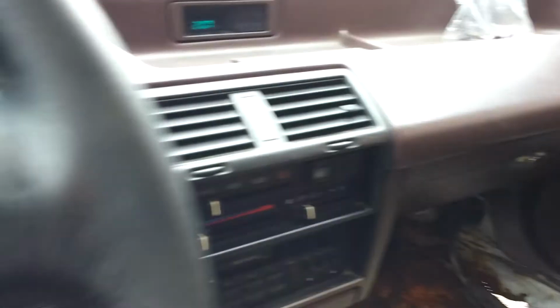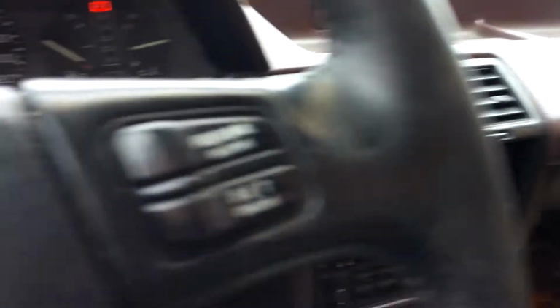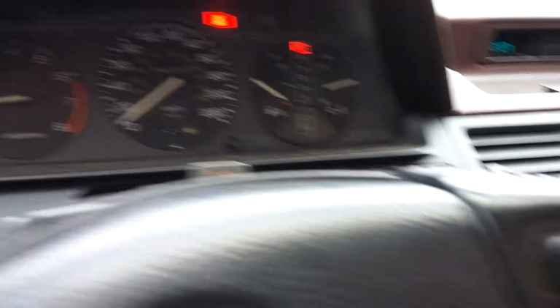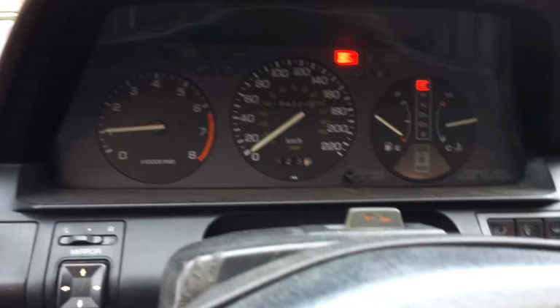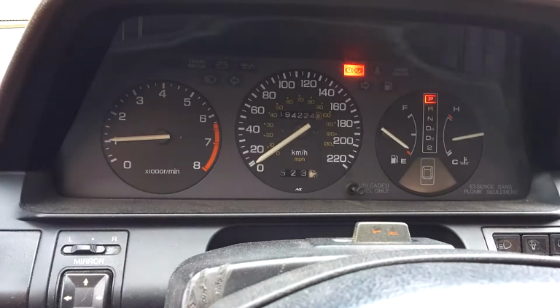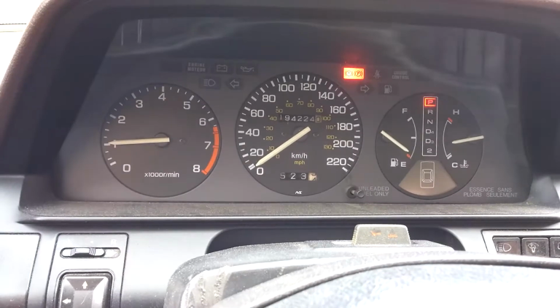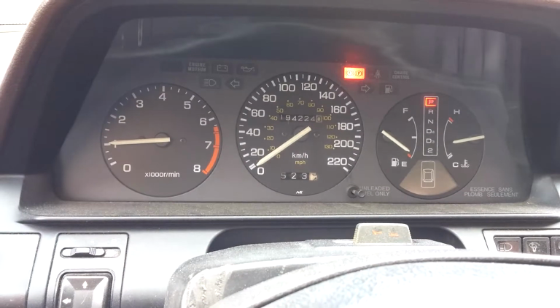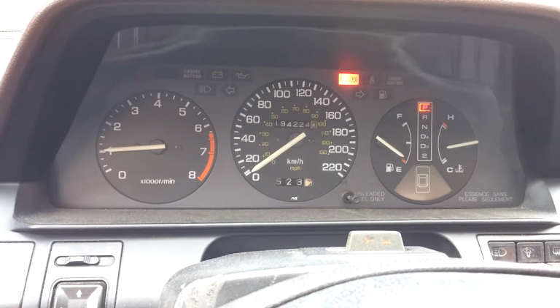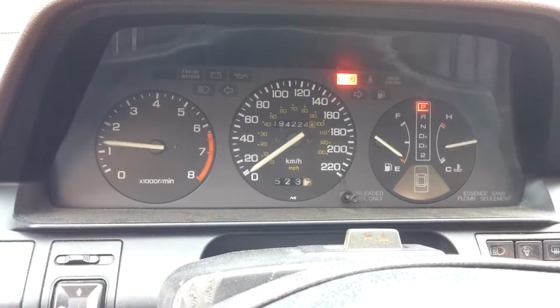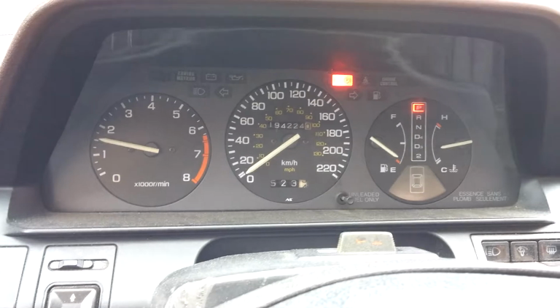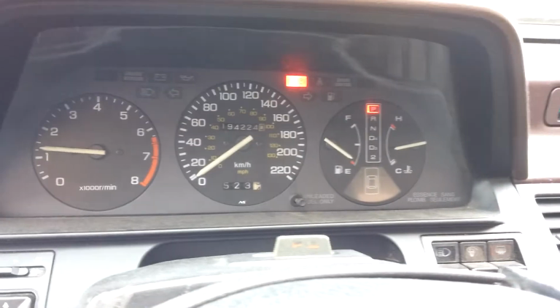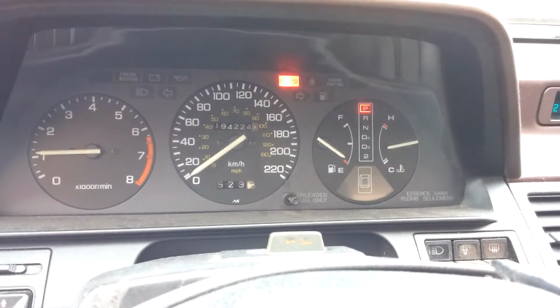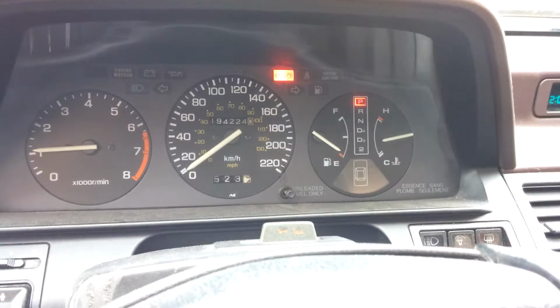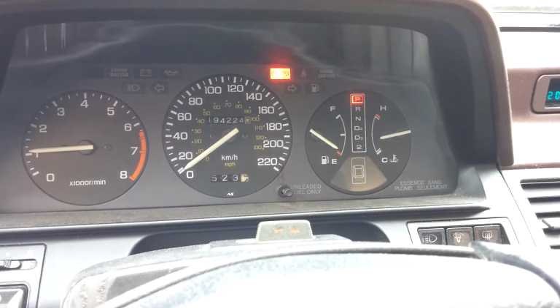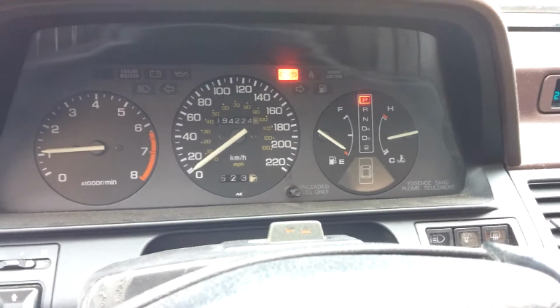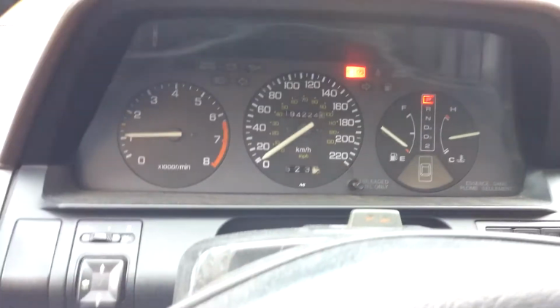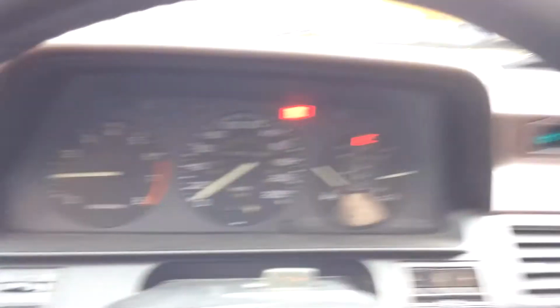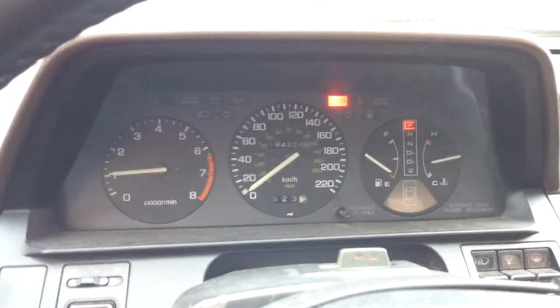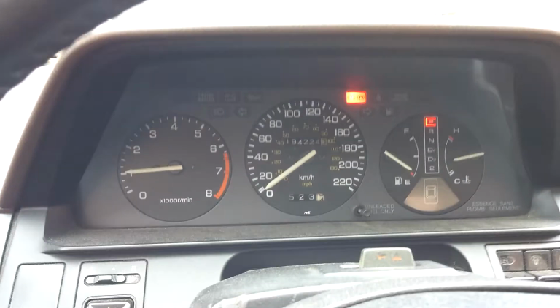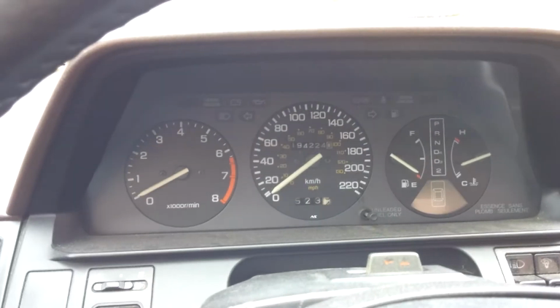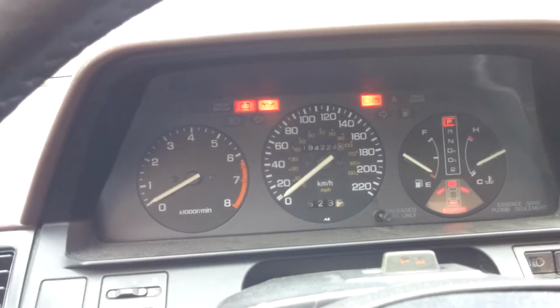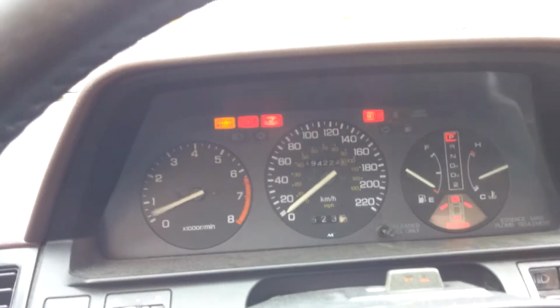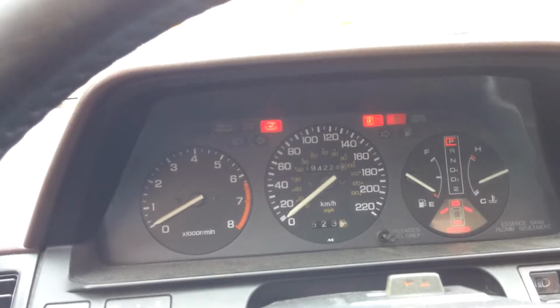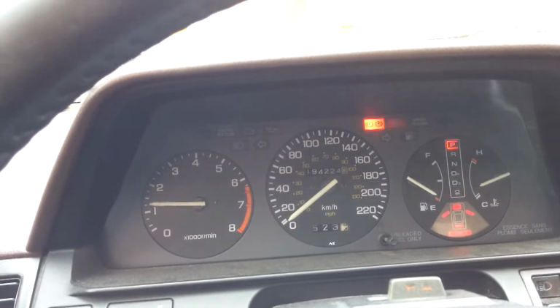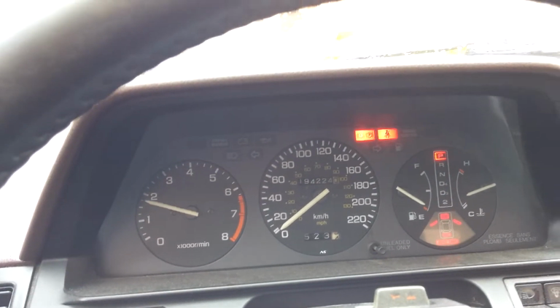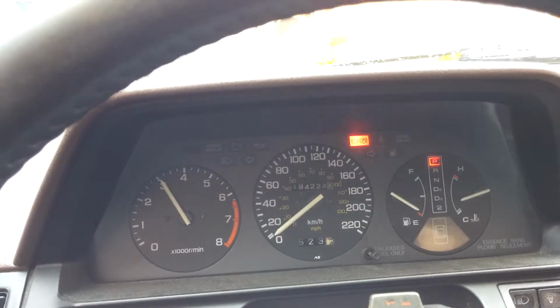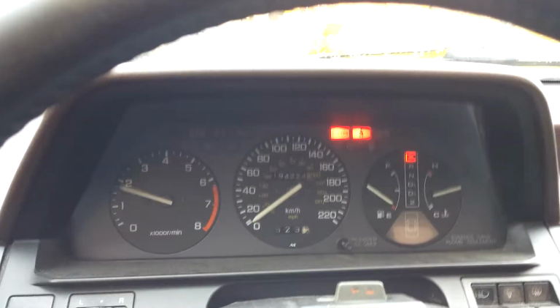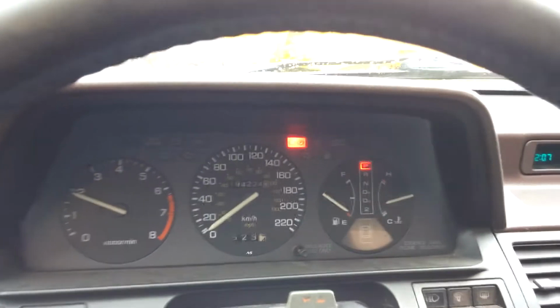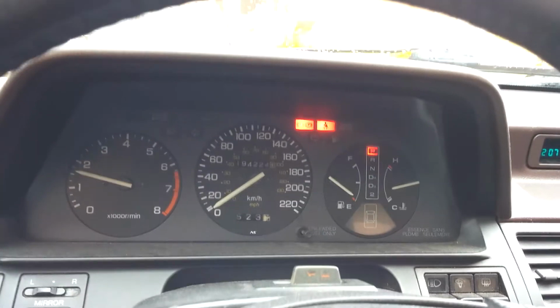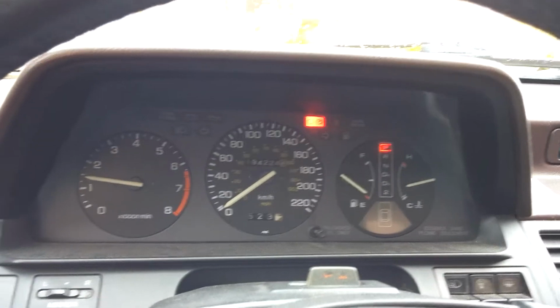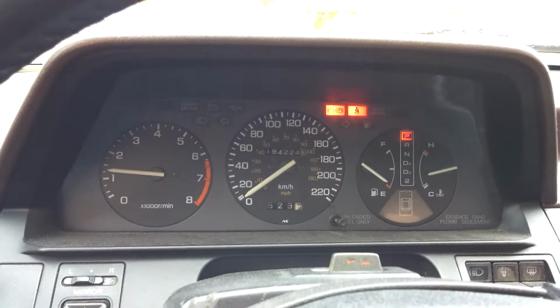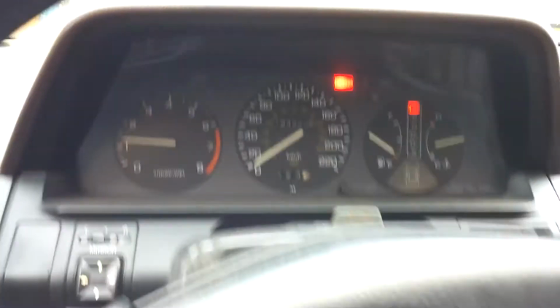A quick one for YouTube for whoever happens to be curious. CA6 is running and starting, mind you. Battery light comes and goes.